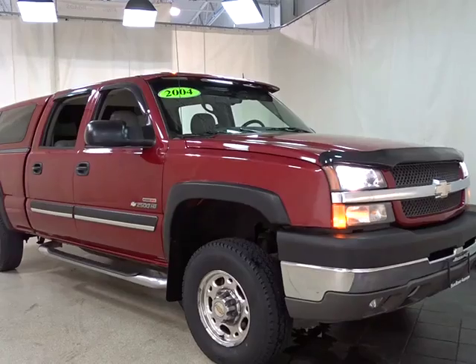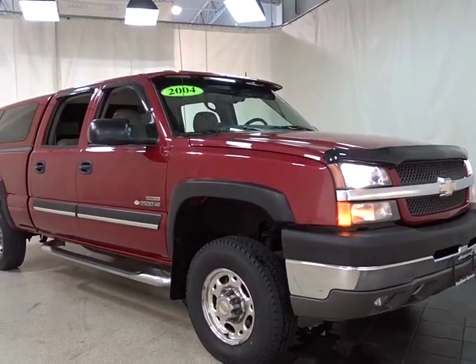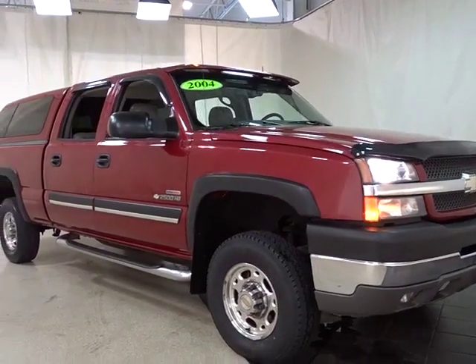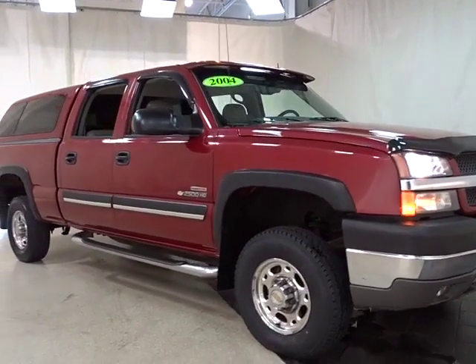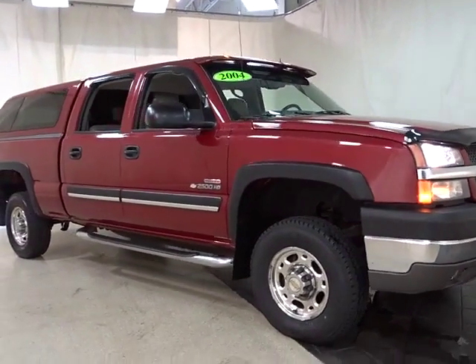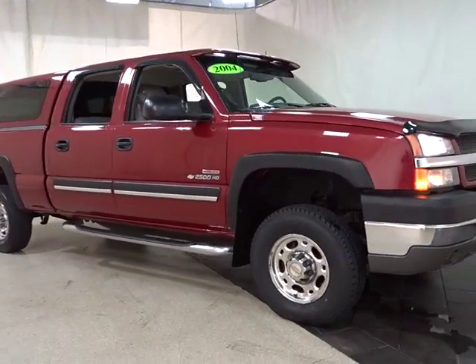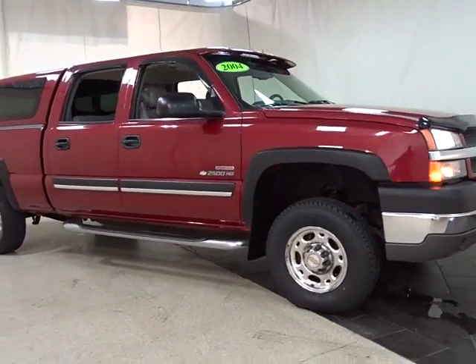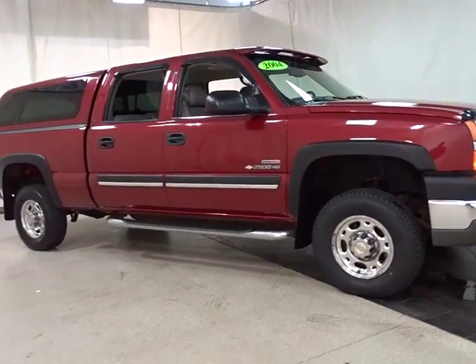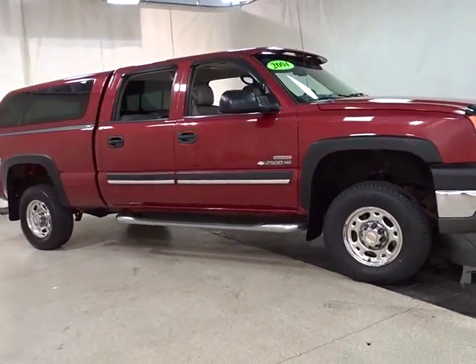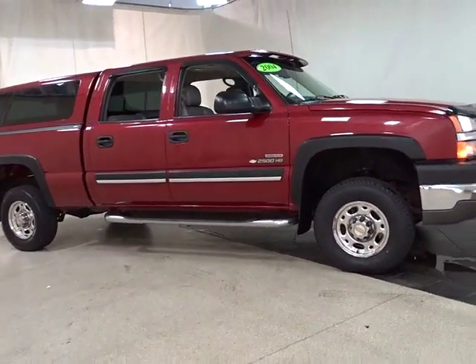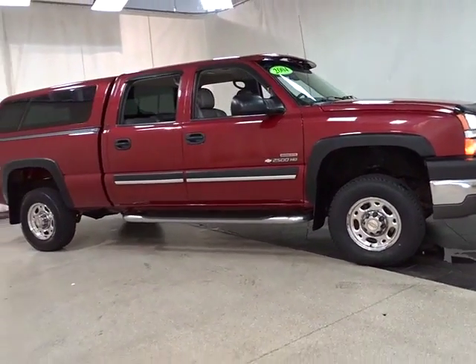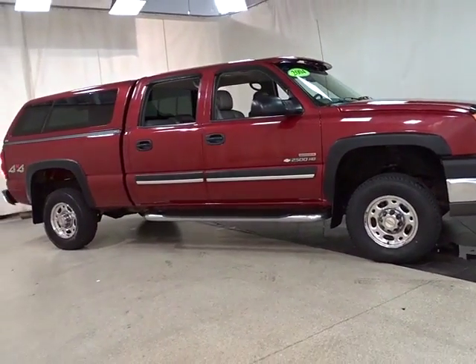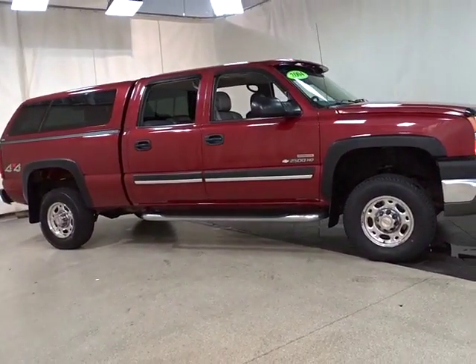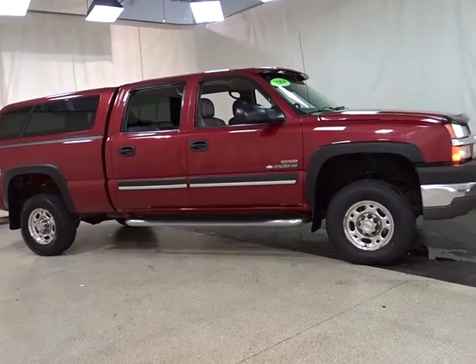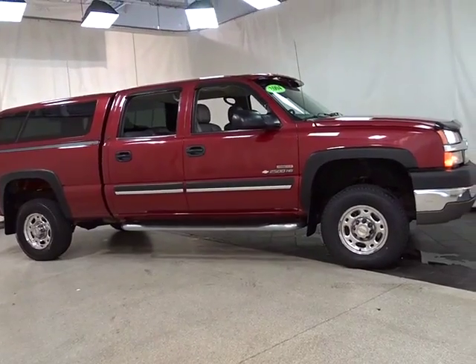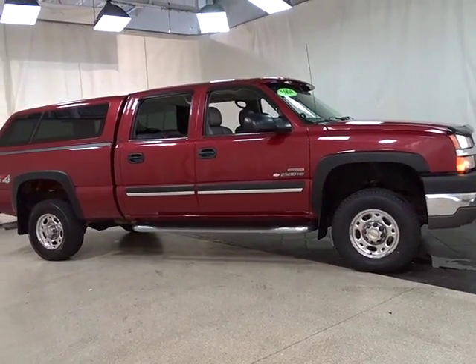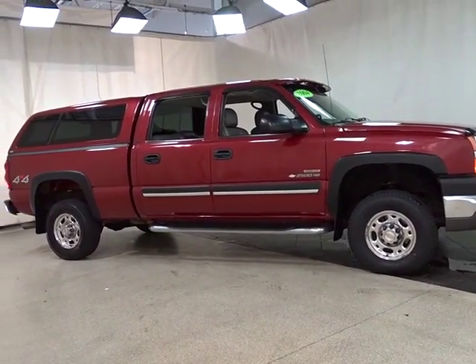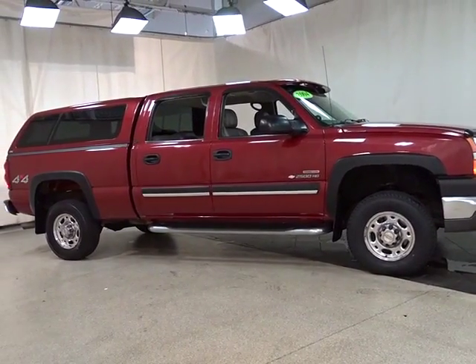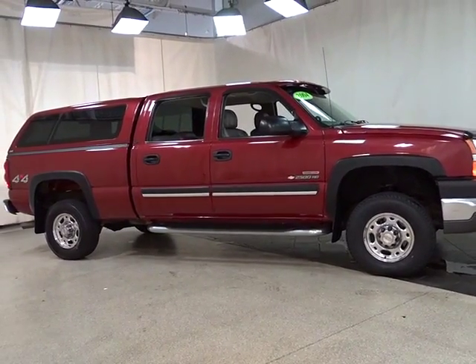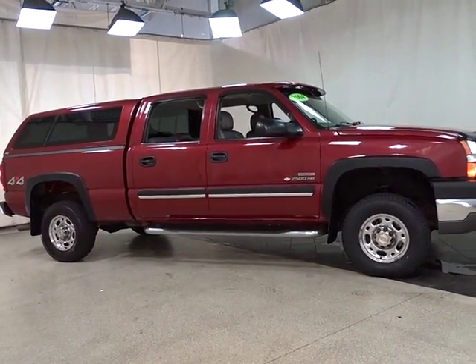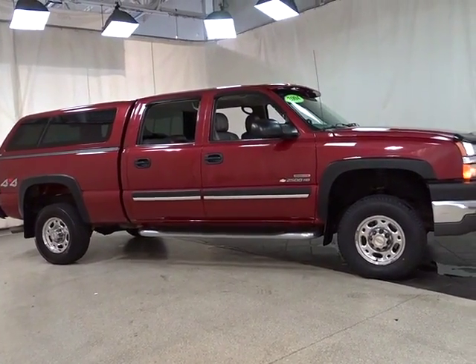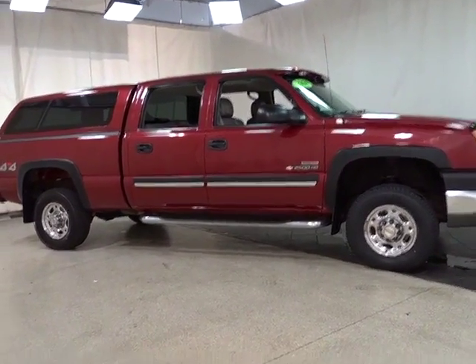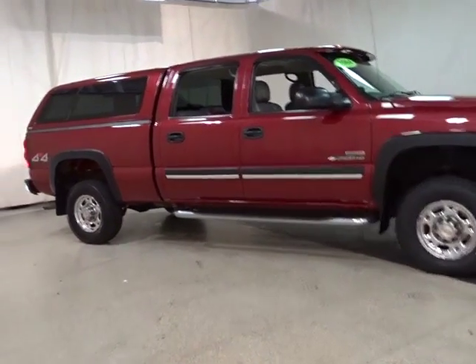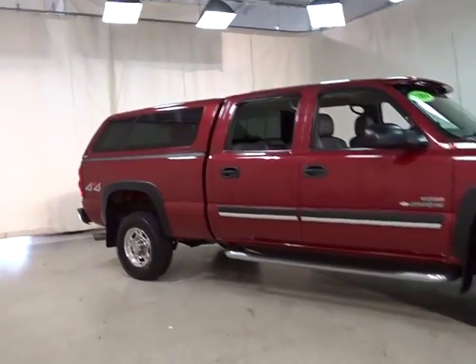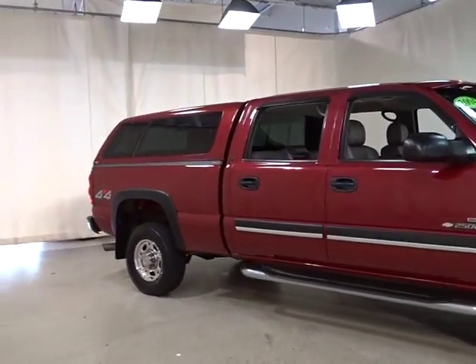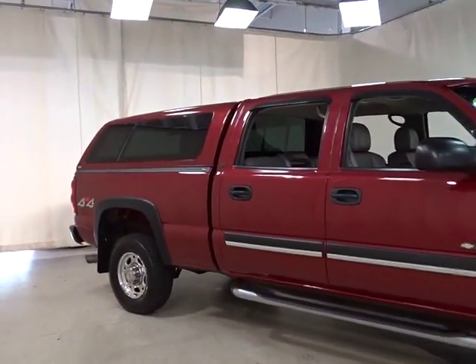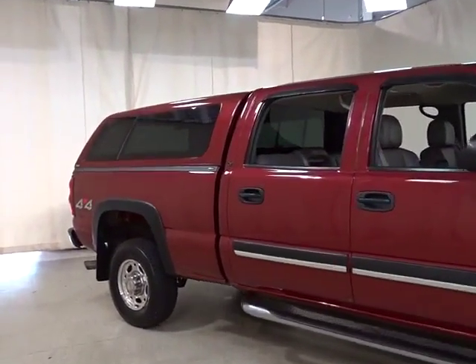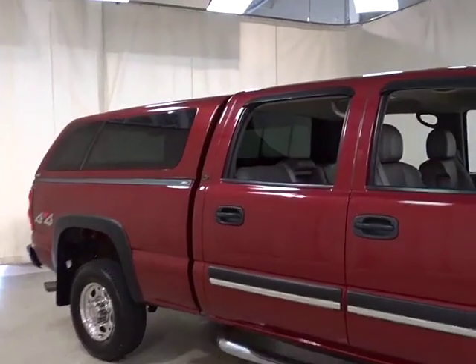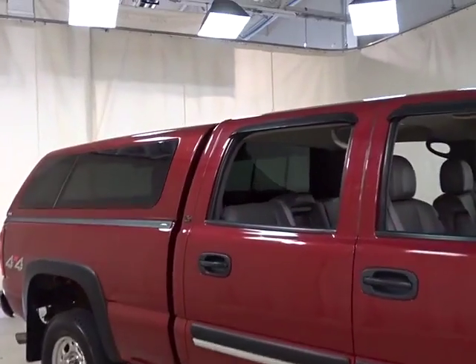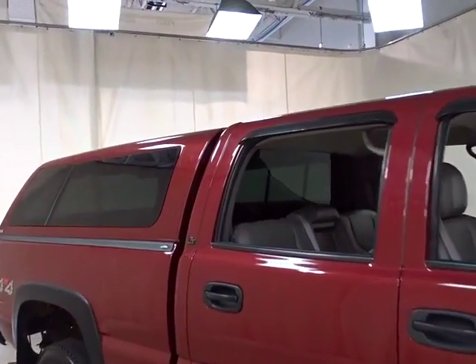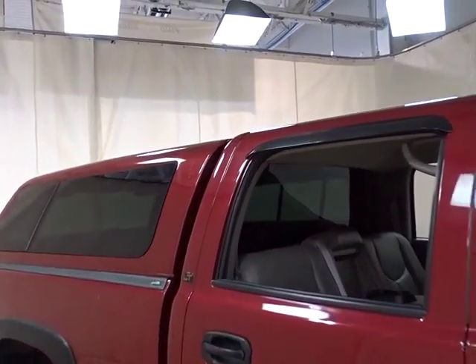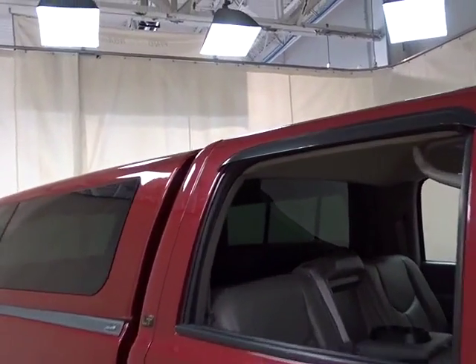The 2004 Chevrolet Silverado 2500 HD. This pickup truck pulls unlike any other. This vehicle has less than 130,000 miles. Here are some of this vehicle's great options.